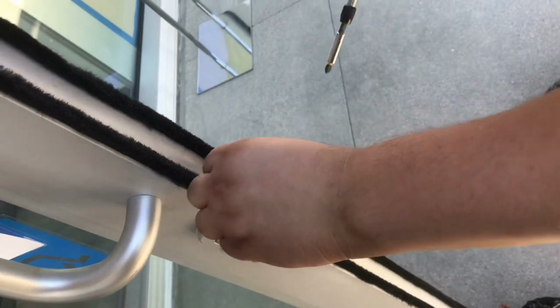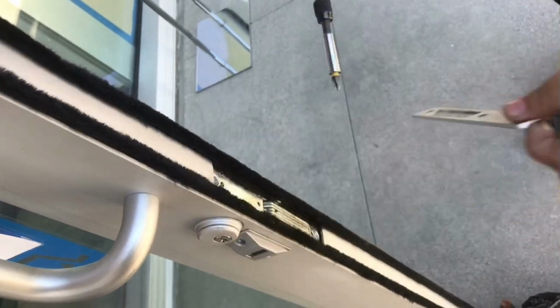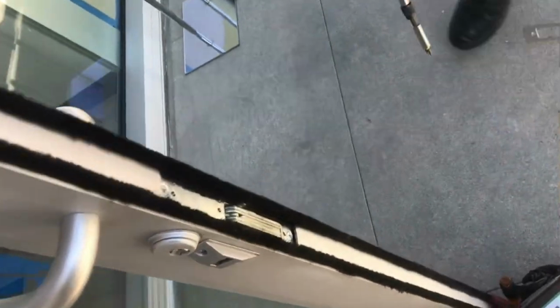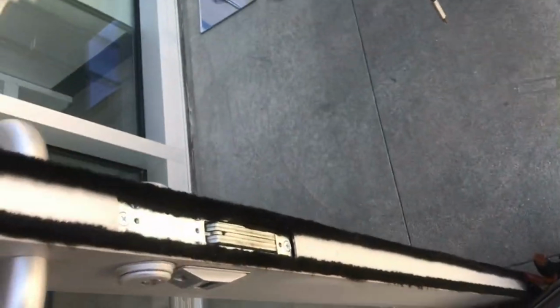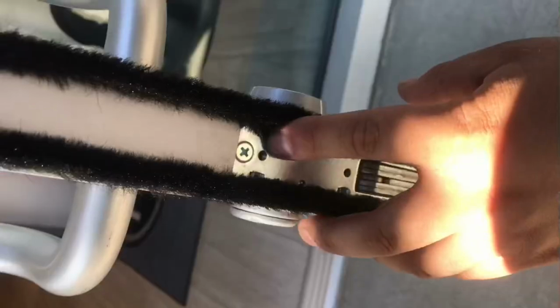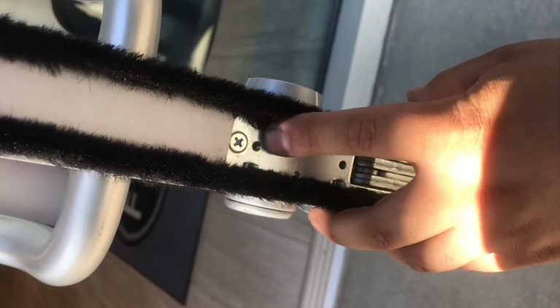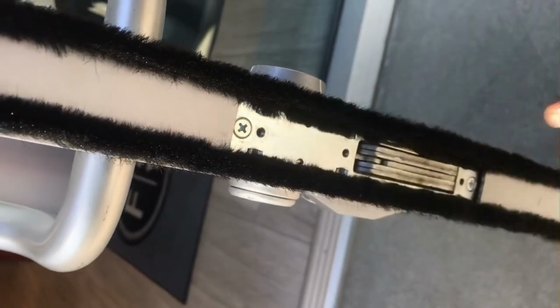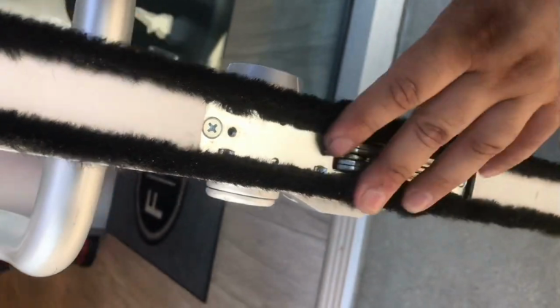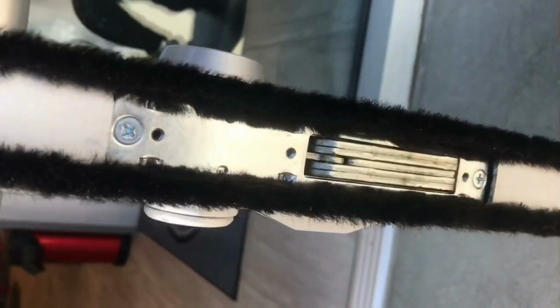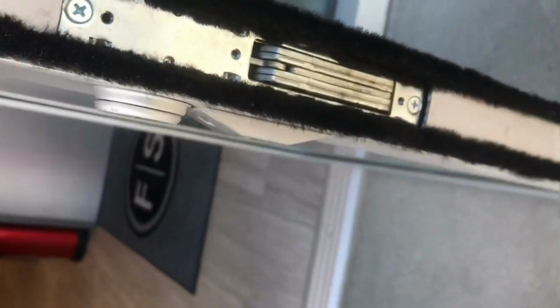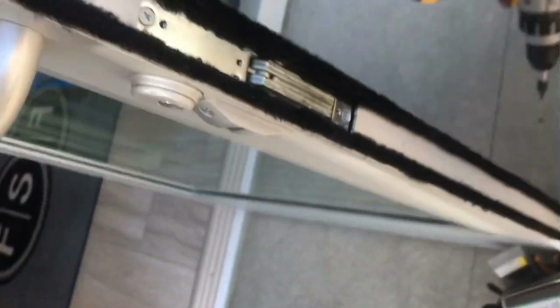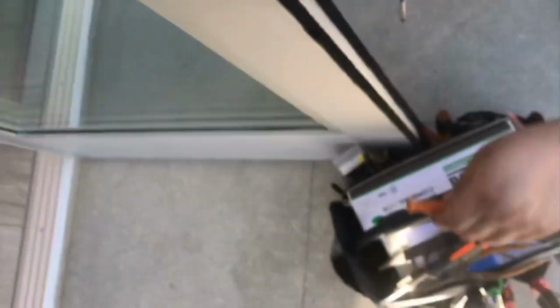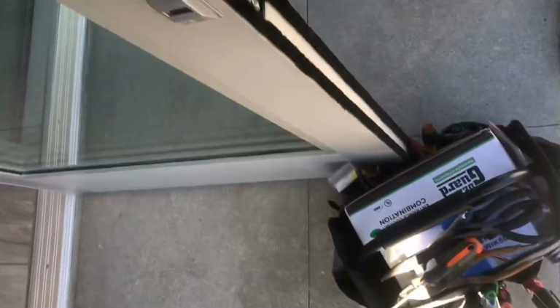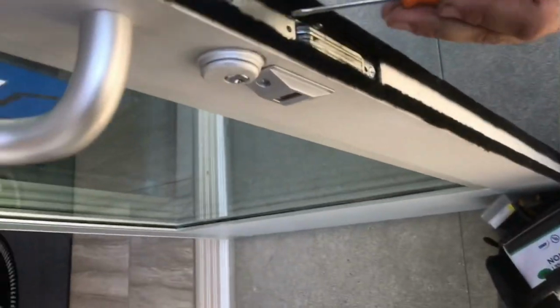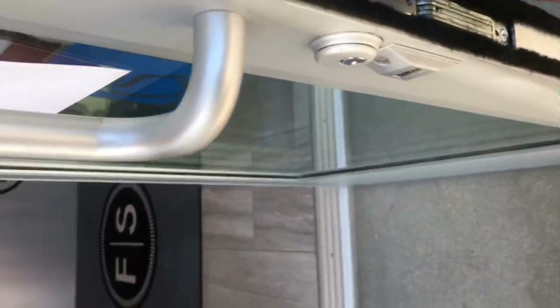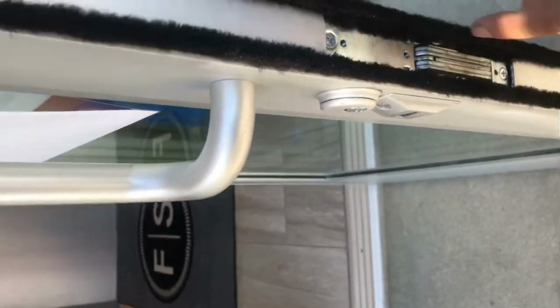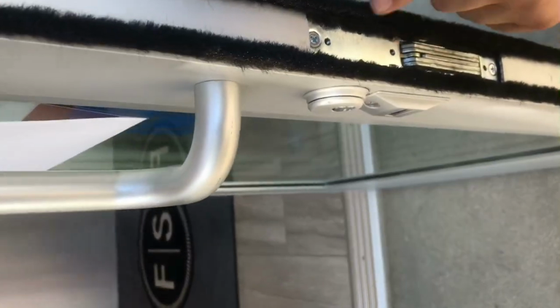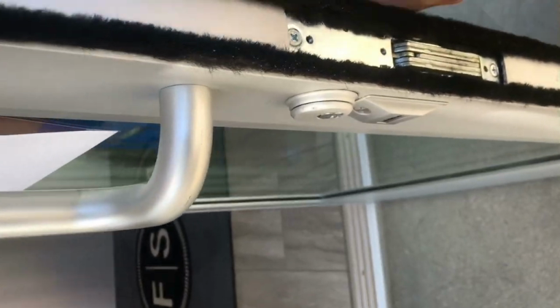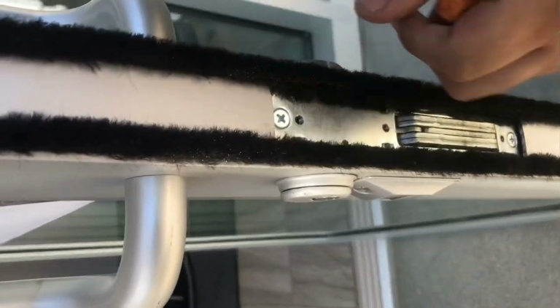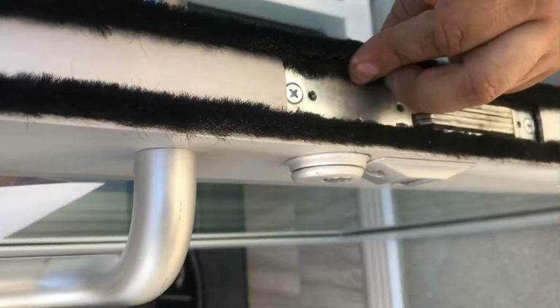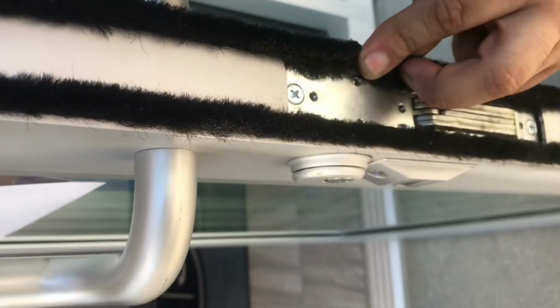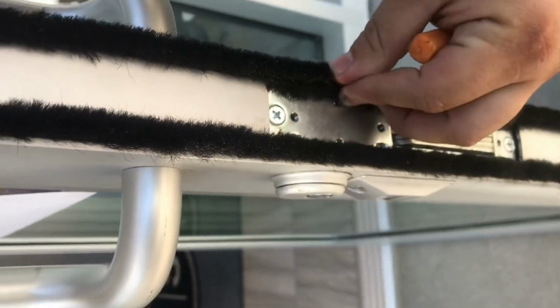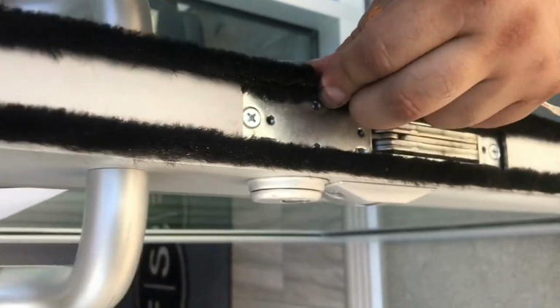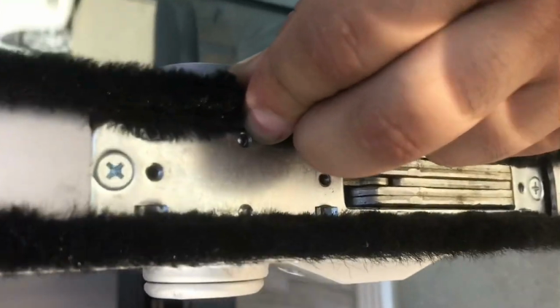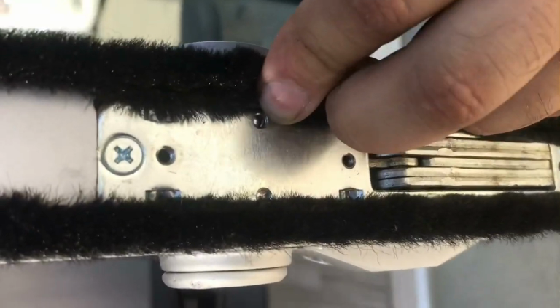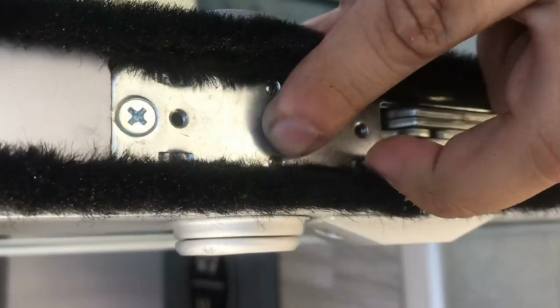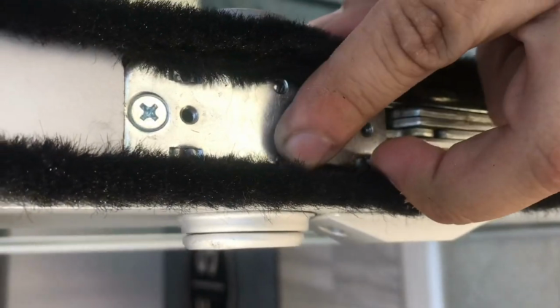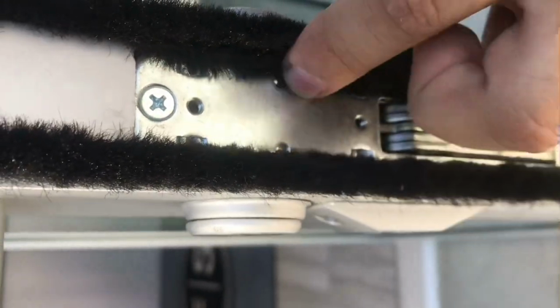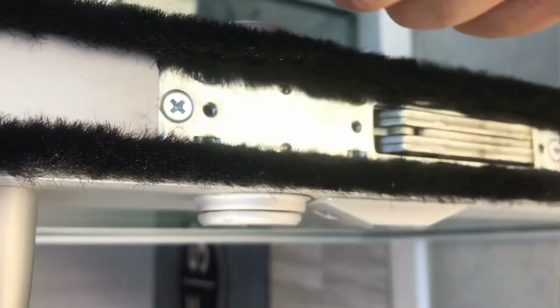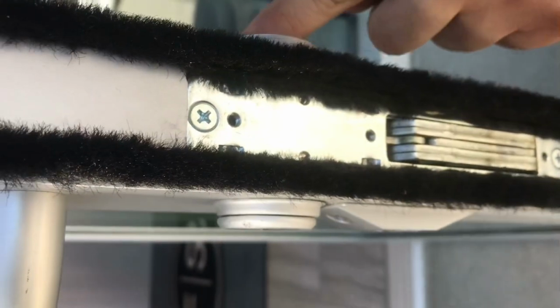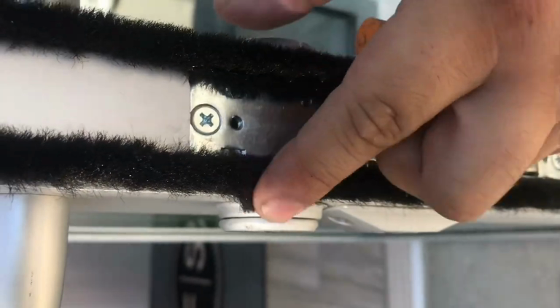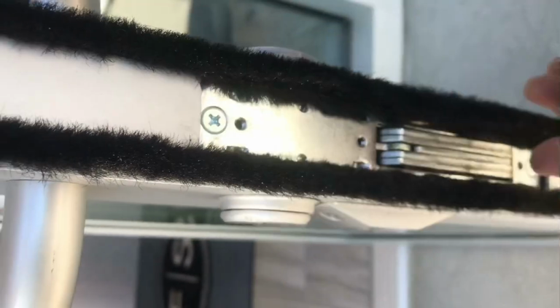Bringing it a little closer — we have a flat head screw, and we gotta unscrew in order for these to come out. There's one right there and one right here. This one's for this side, this one's for that side.